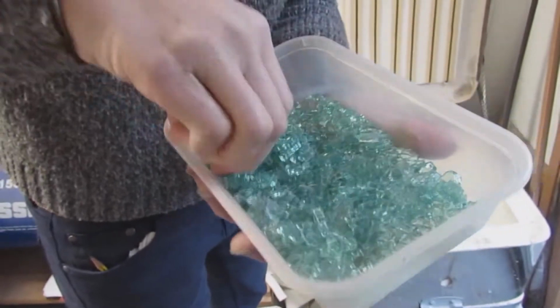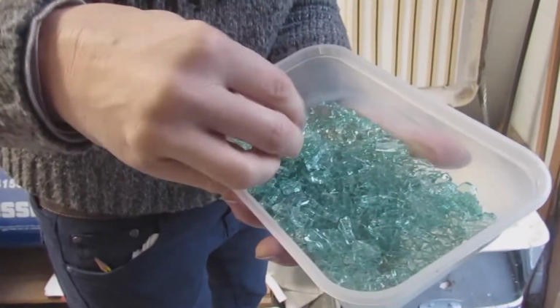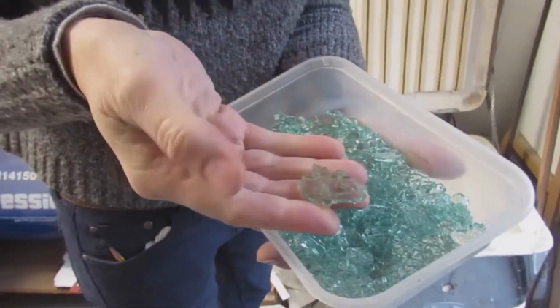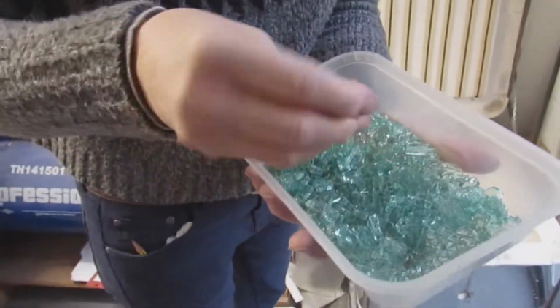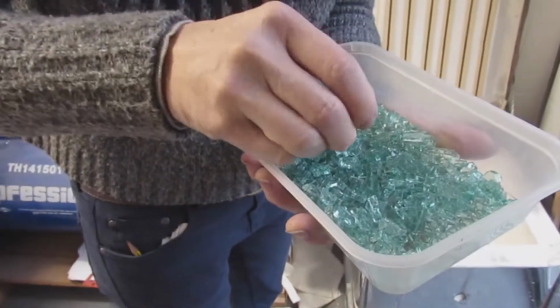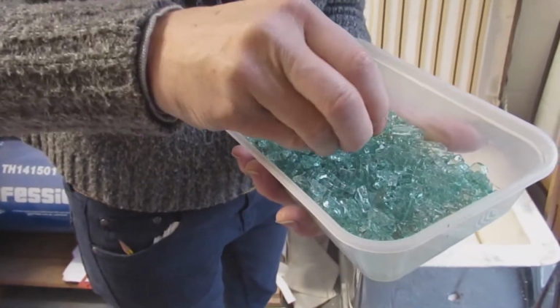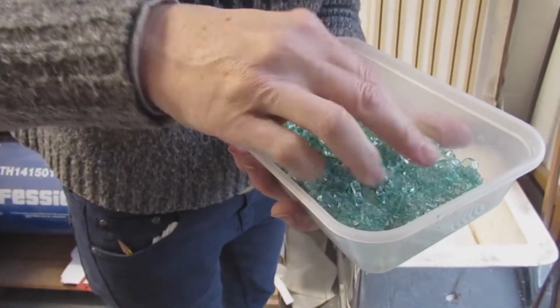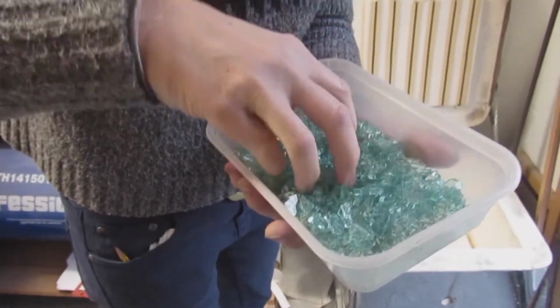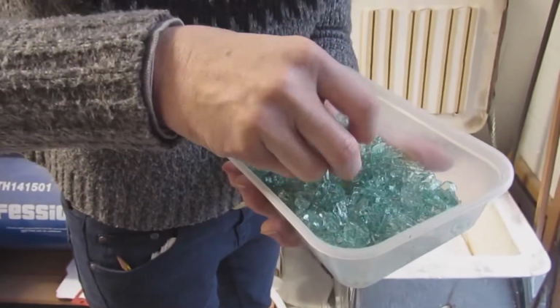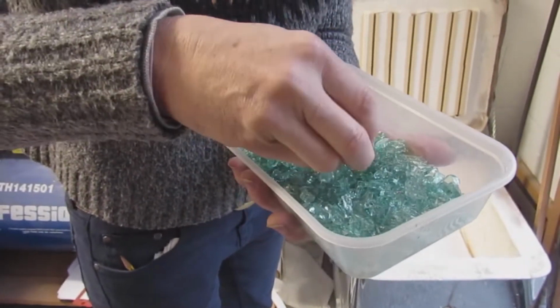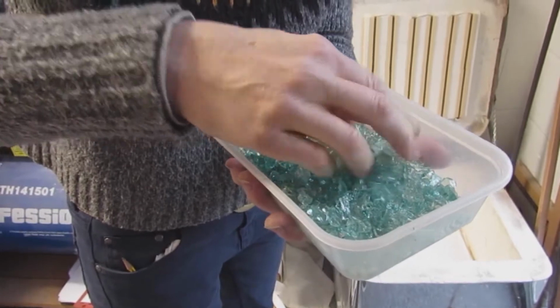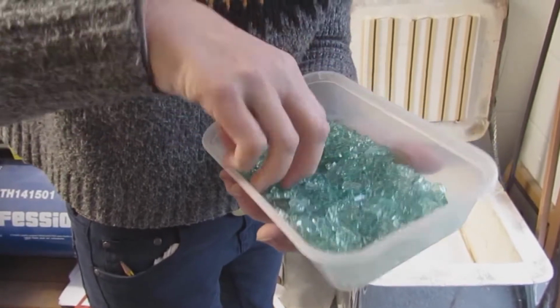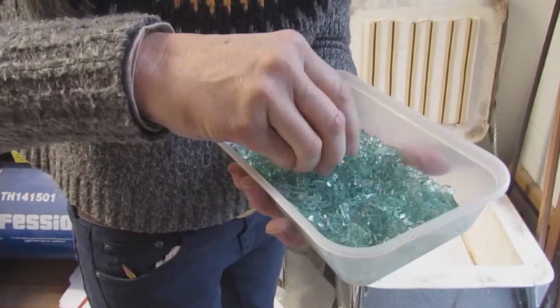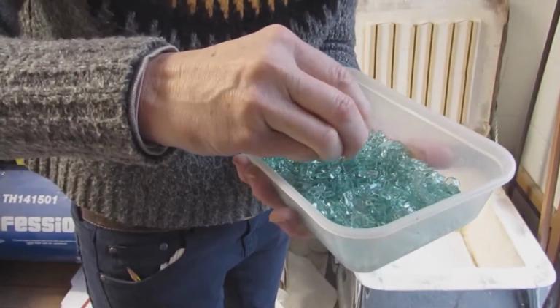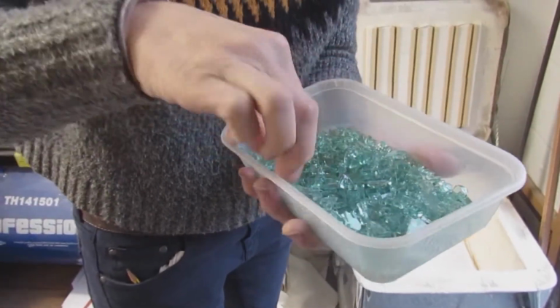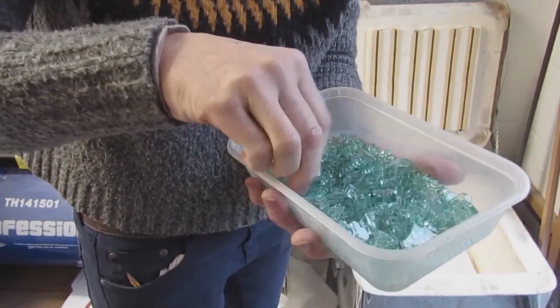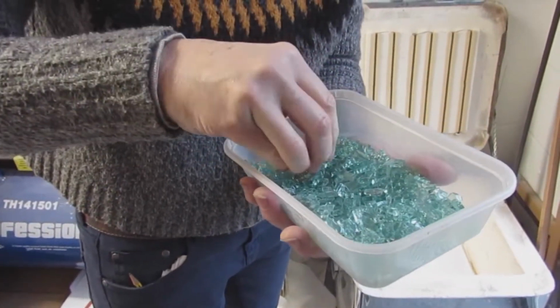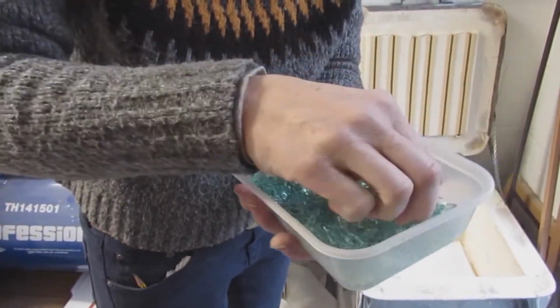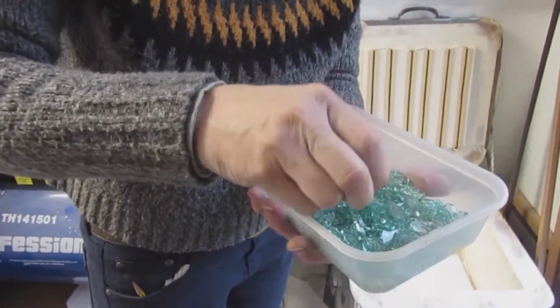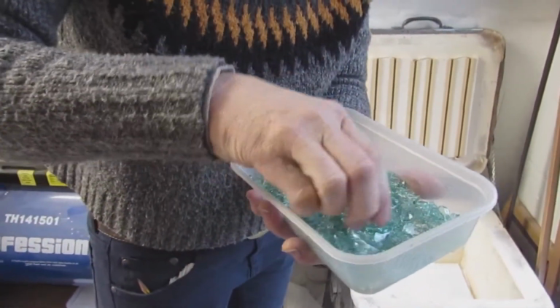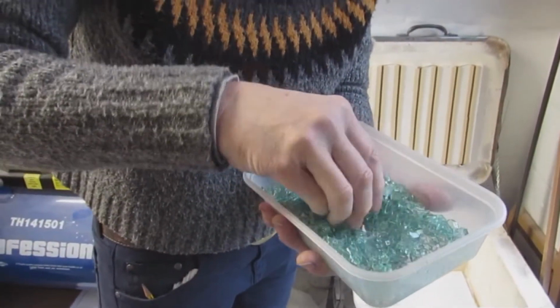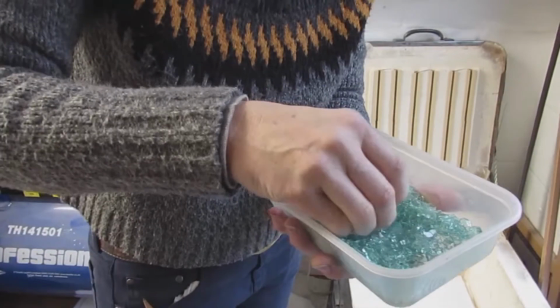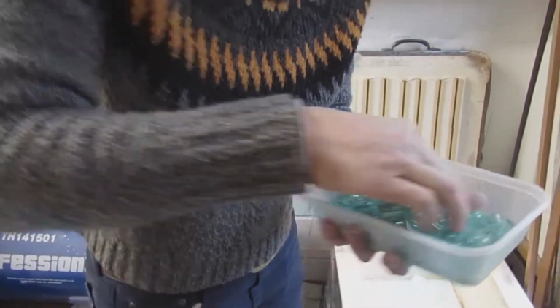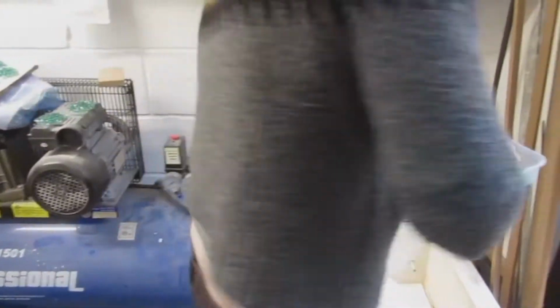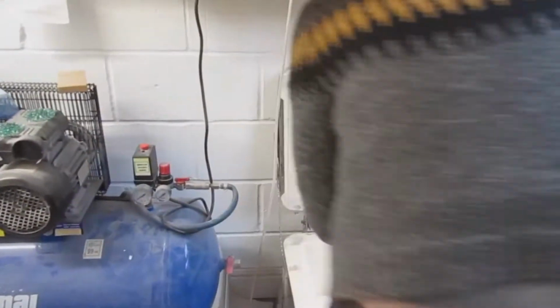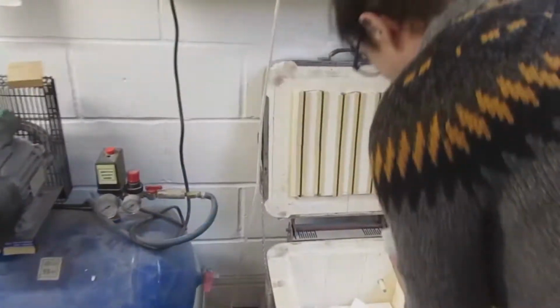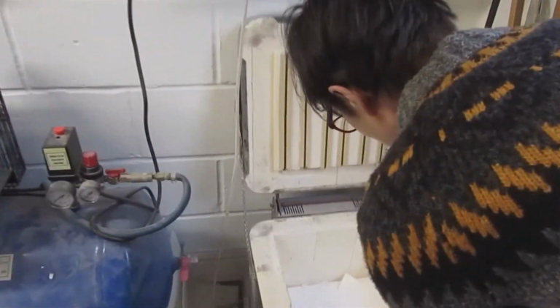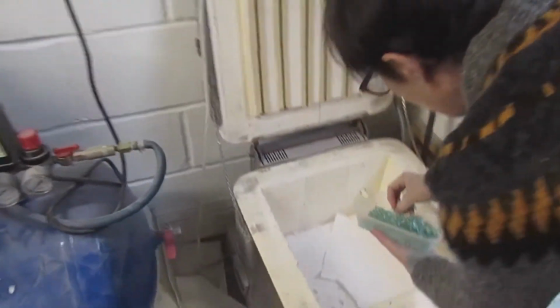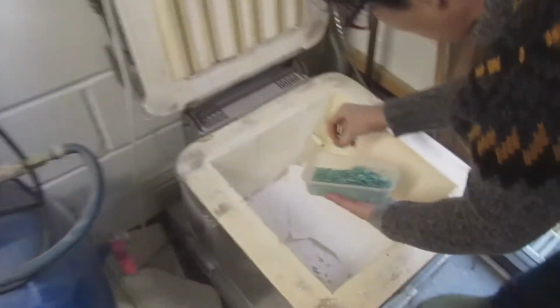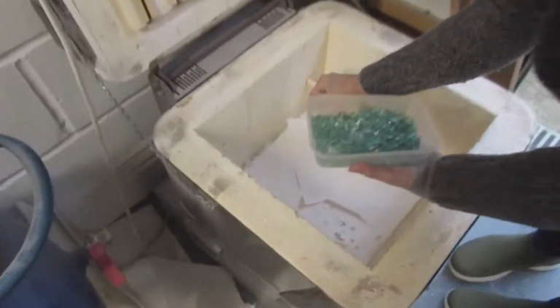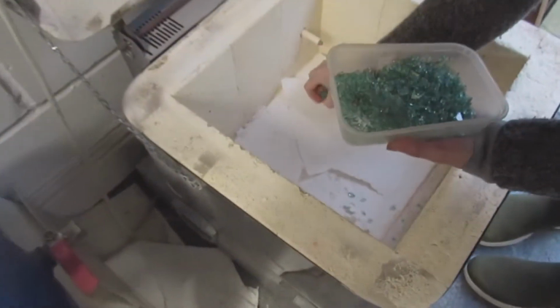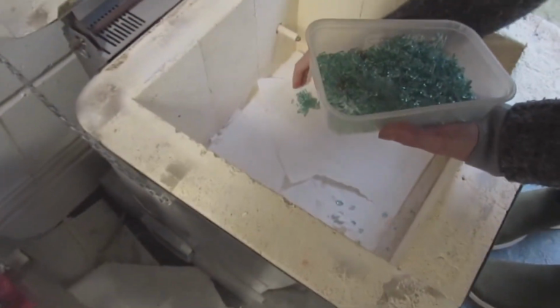You do get big pieces — it is safety glass, but you can still cut yourself. So make sure you're ready before you put them in the kiln.